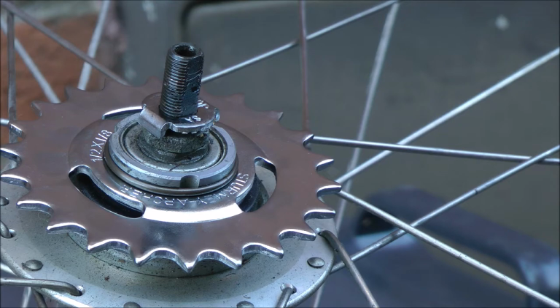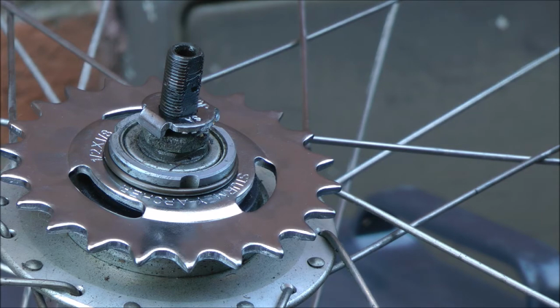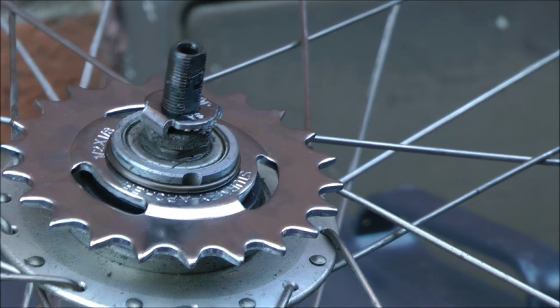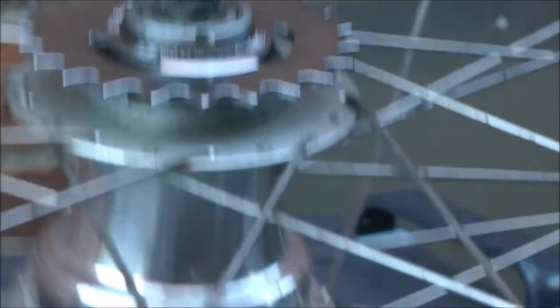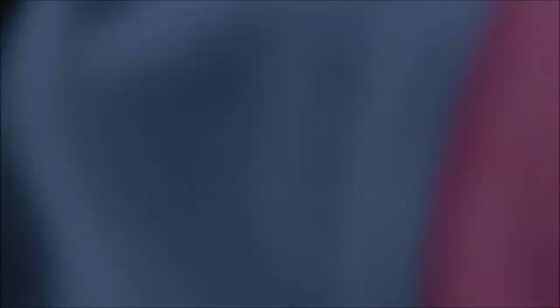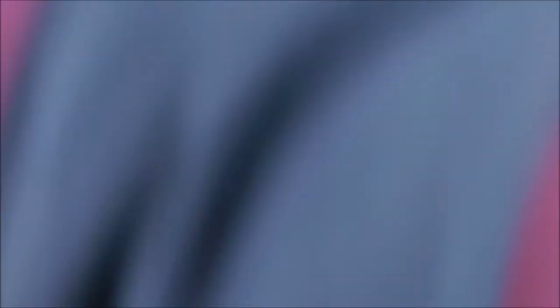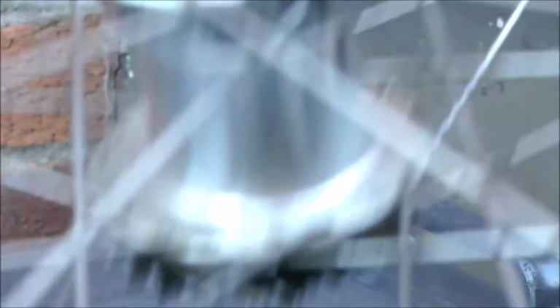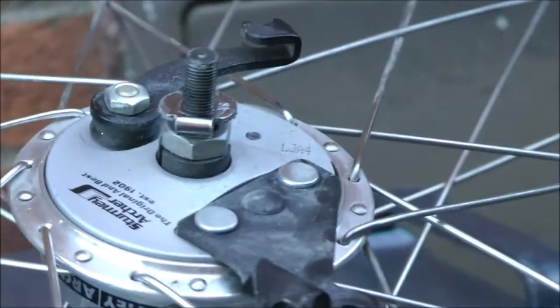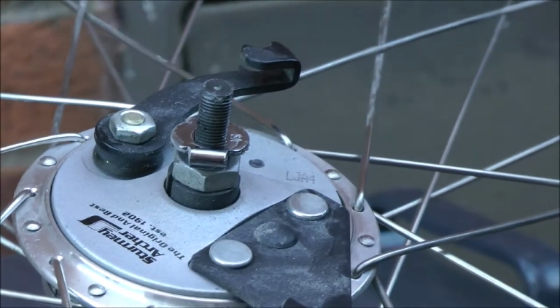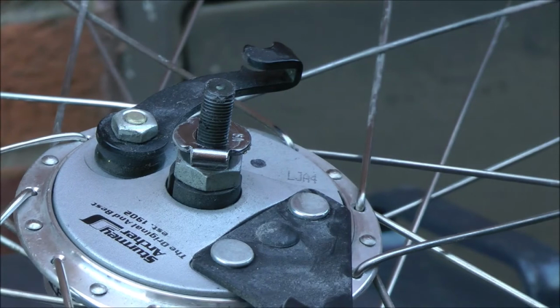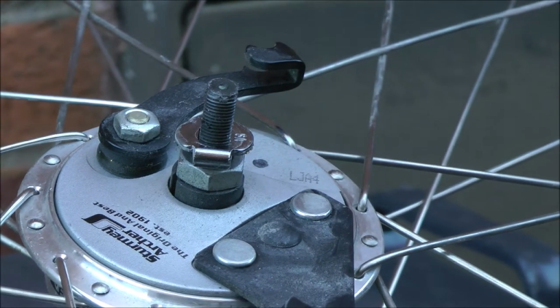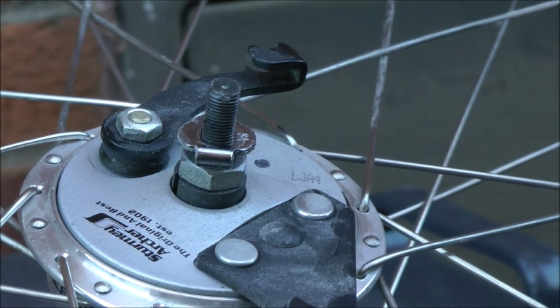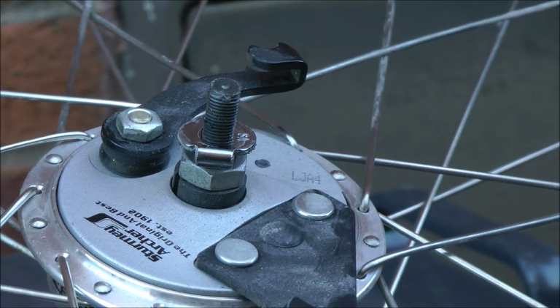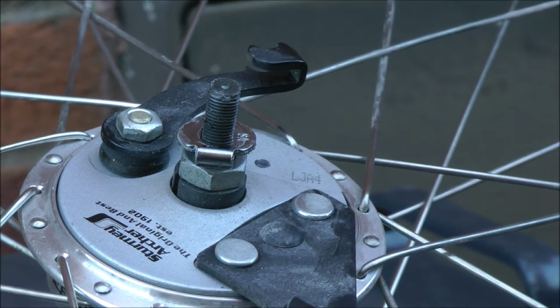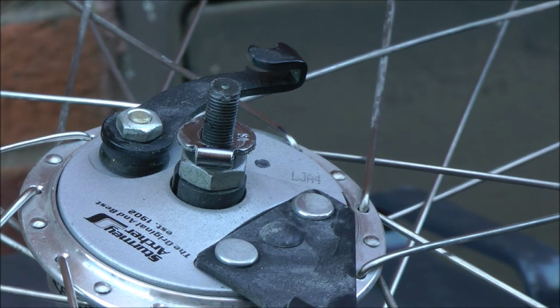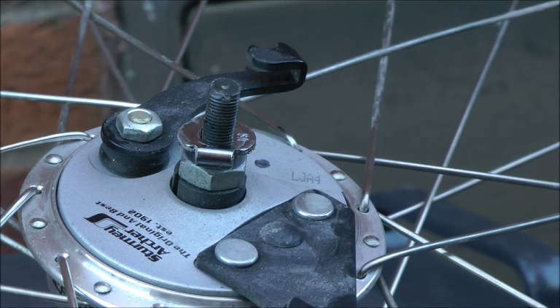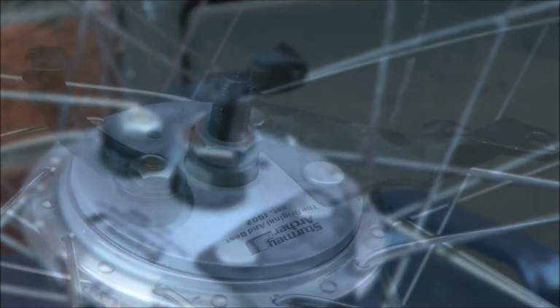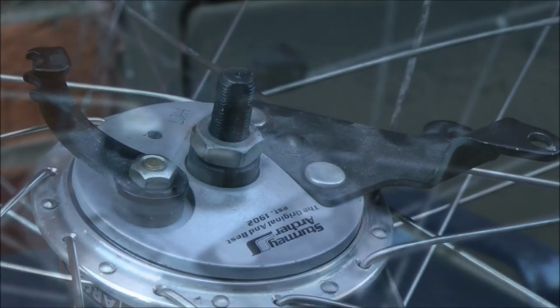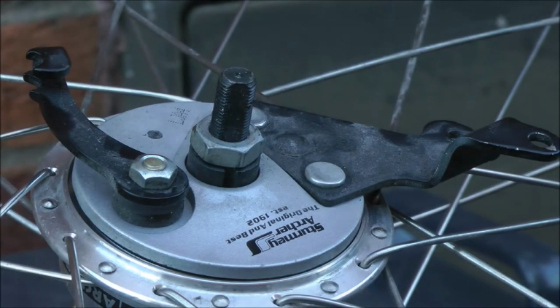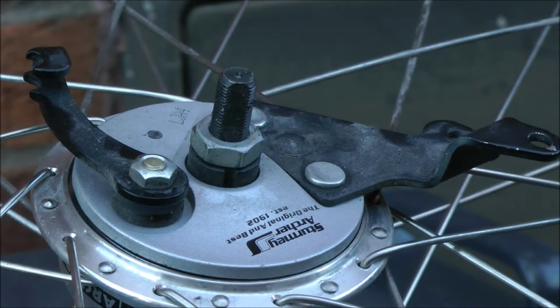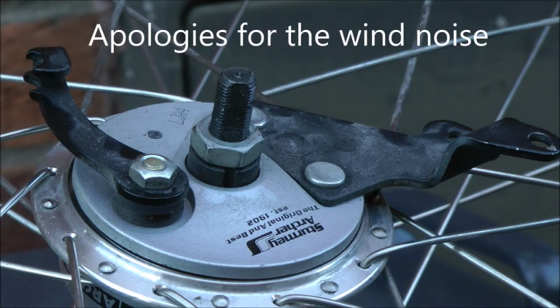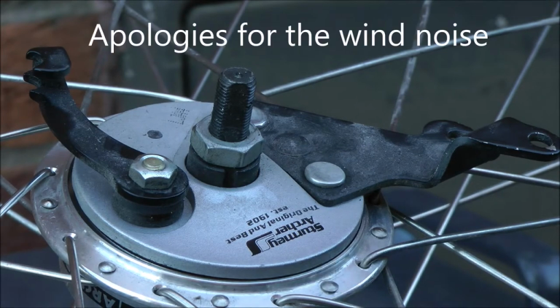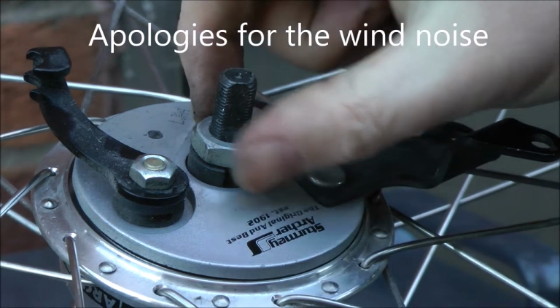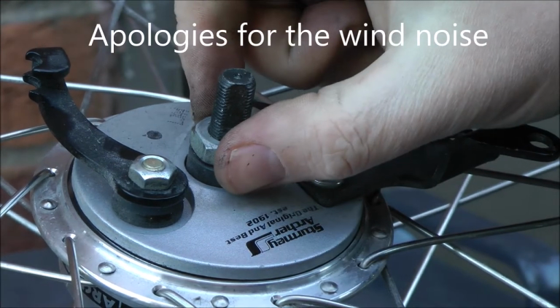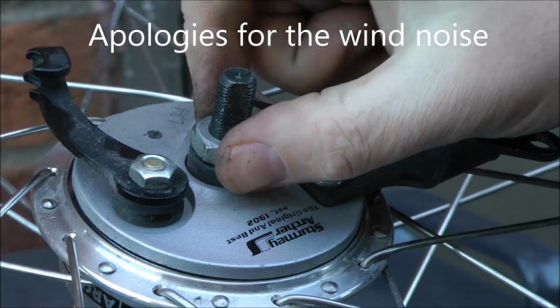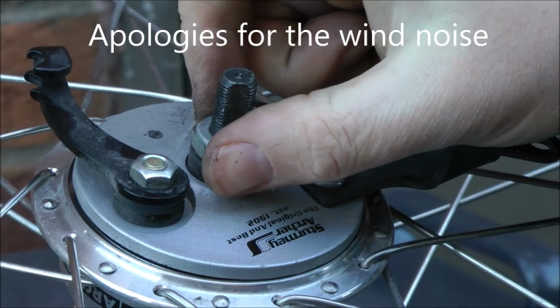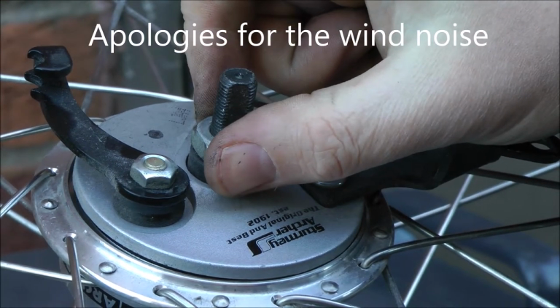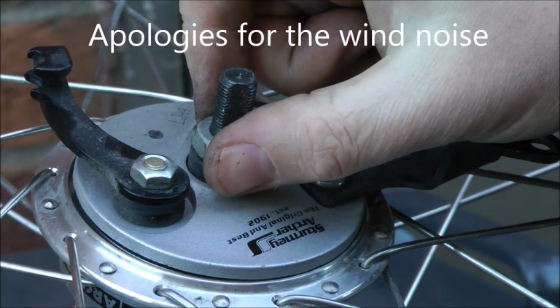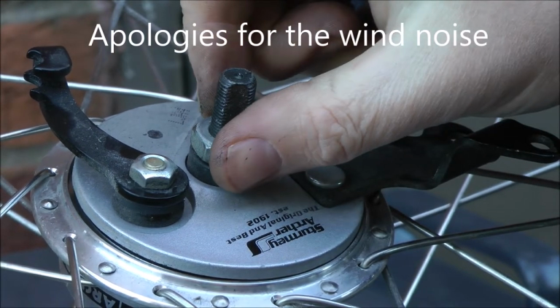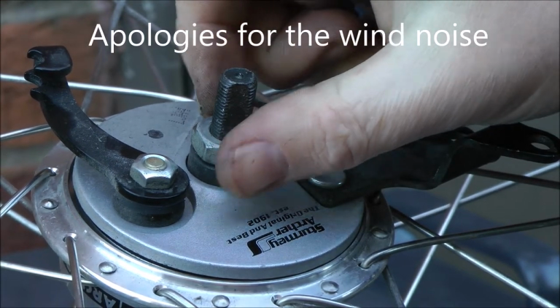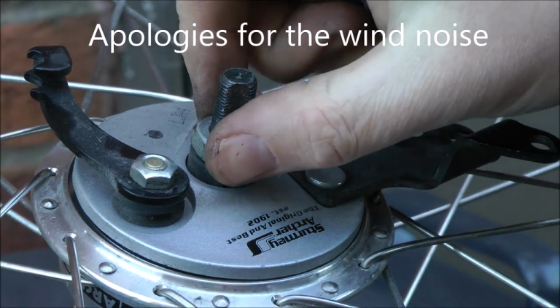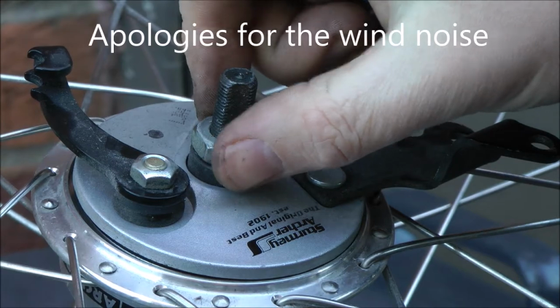That should make a nice difference to the gearing overall — I suspect hills will be a little bit more of a pleasurable experience rather than a pain in the proverbial. Now it's time to tackle that drum brake. Blind me, that wind — it's like living in a wind tunnel for NASA.